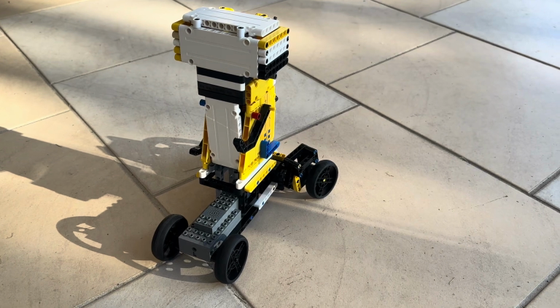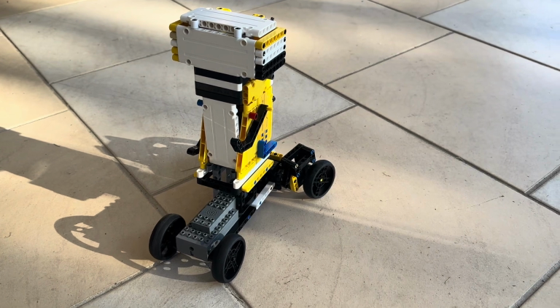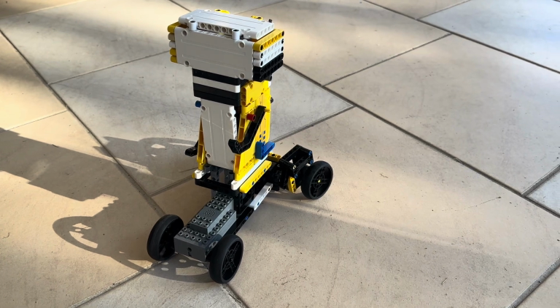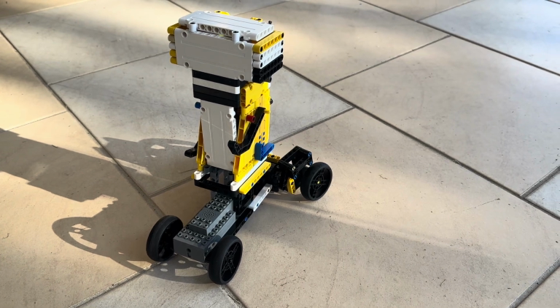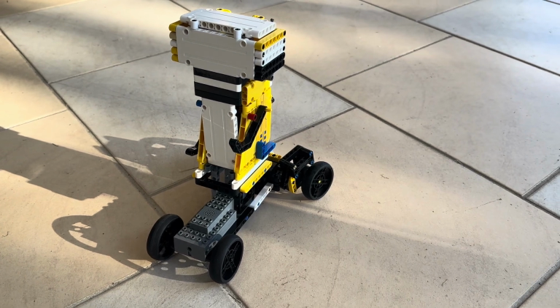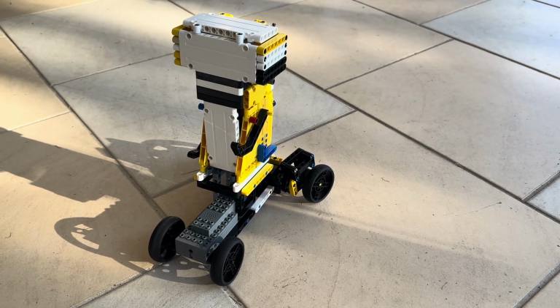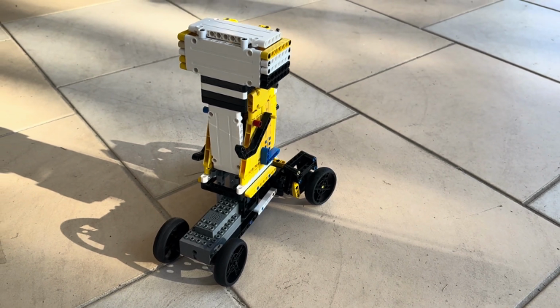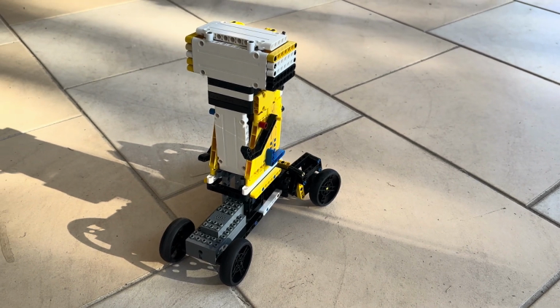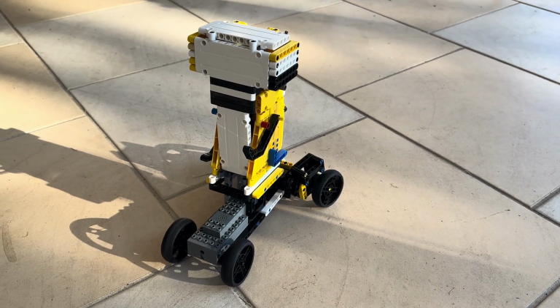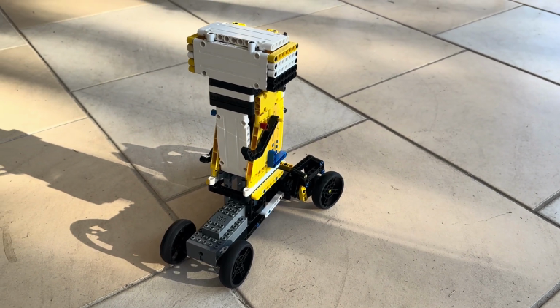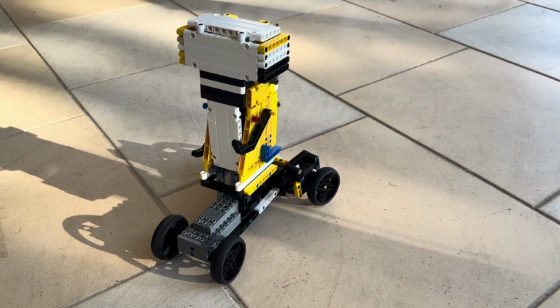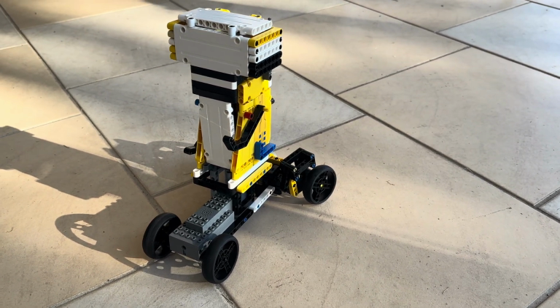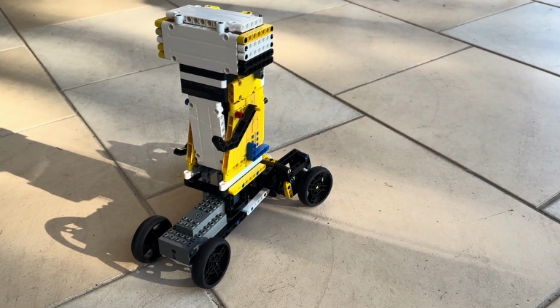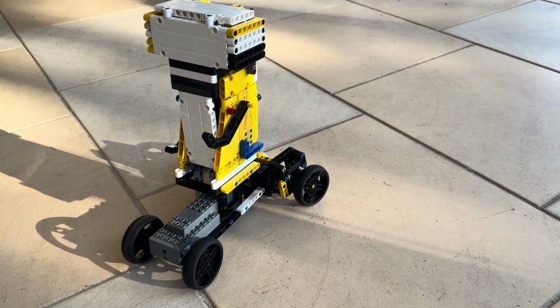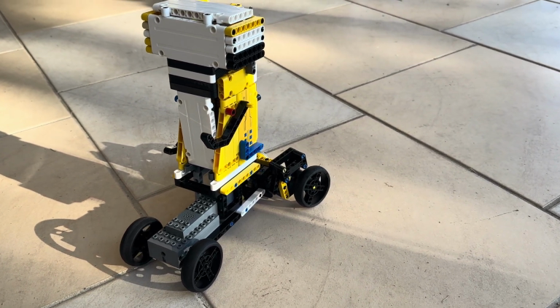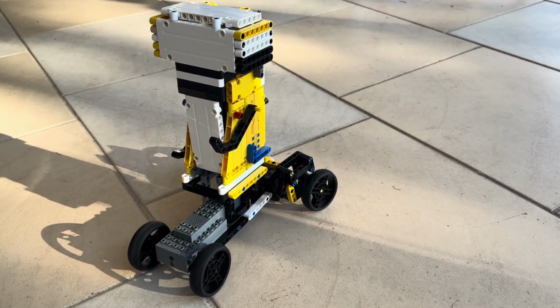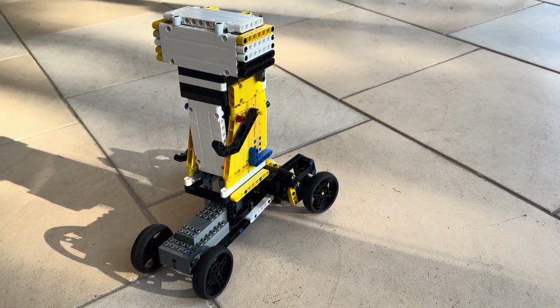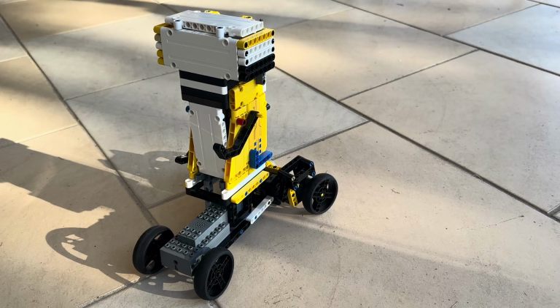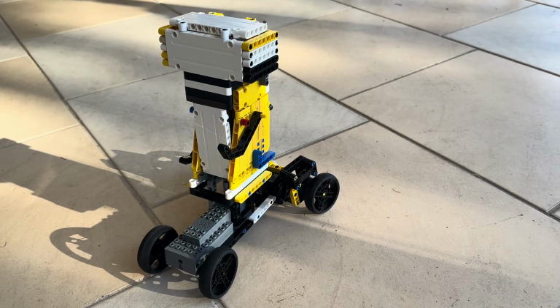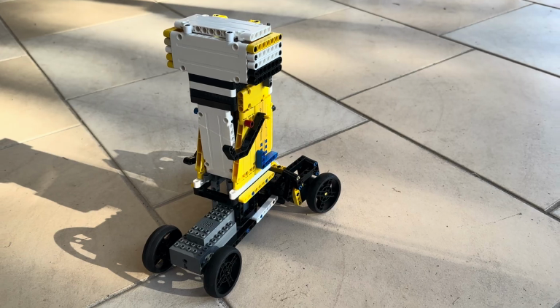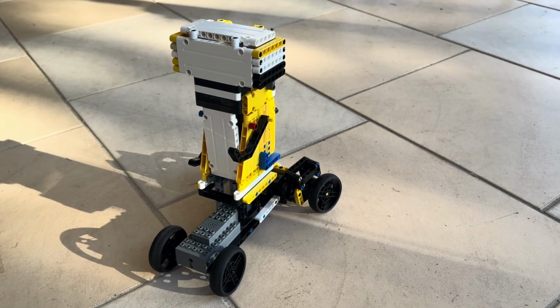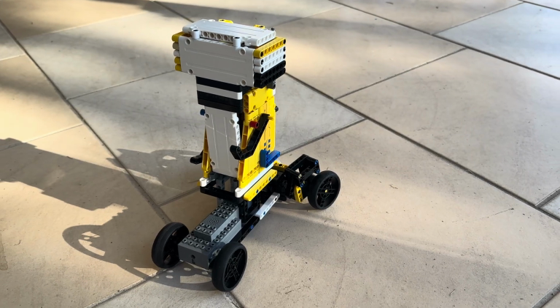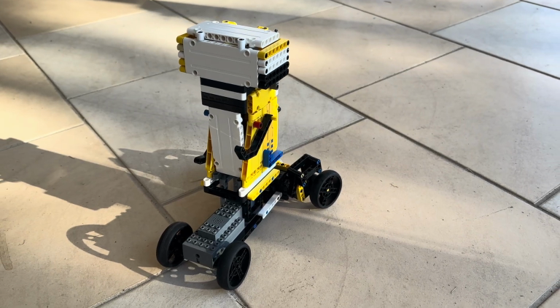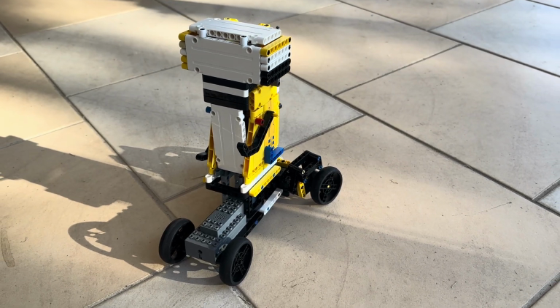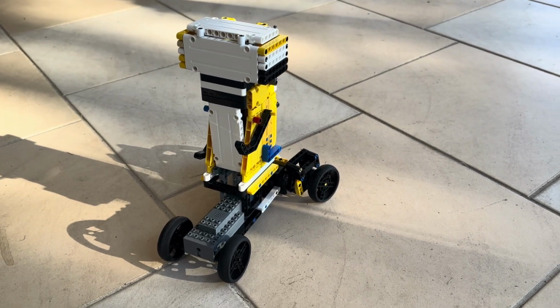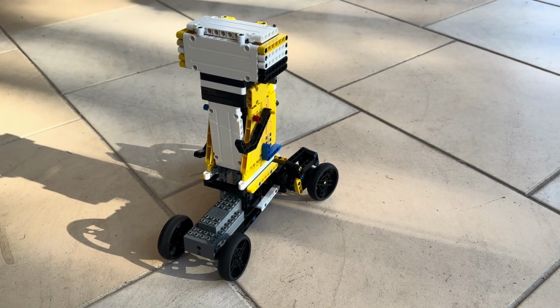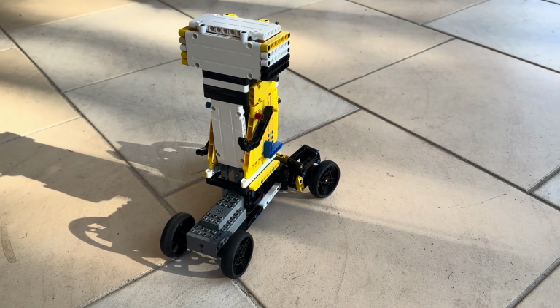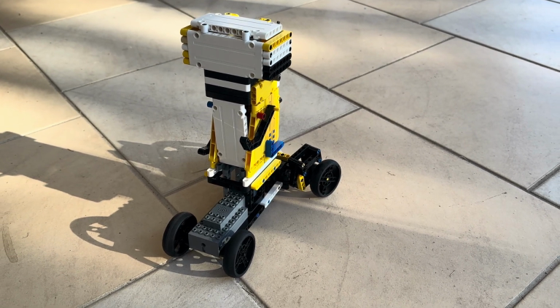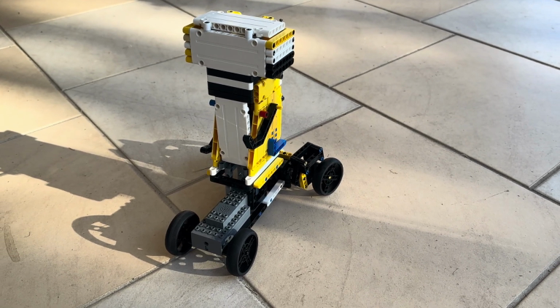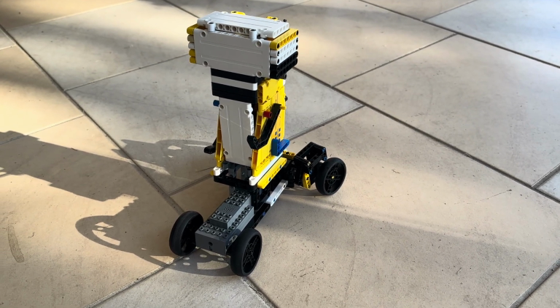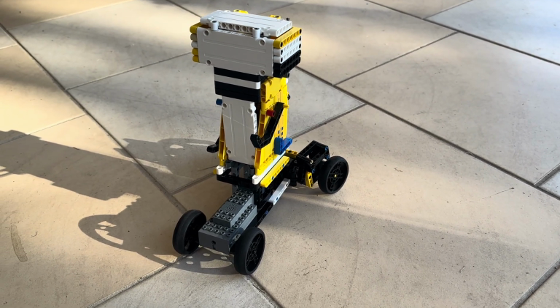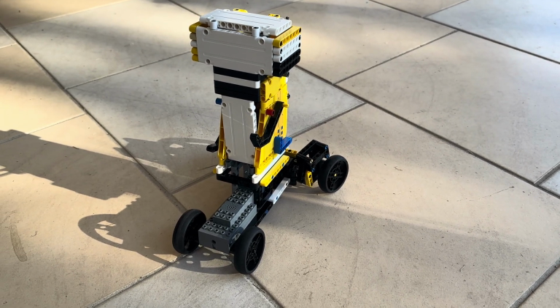Hi everyone, today I'll be showing you this showbook that I made last night. It took me about one hour.